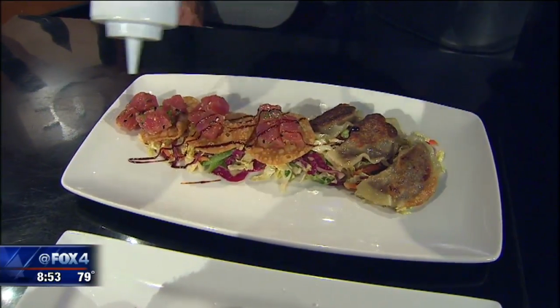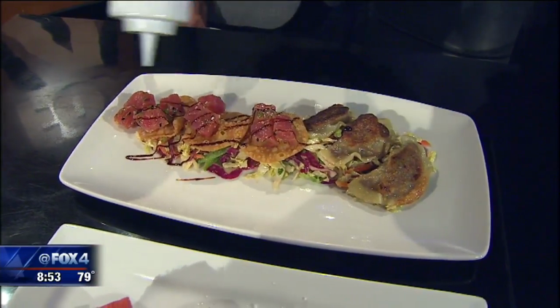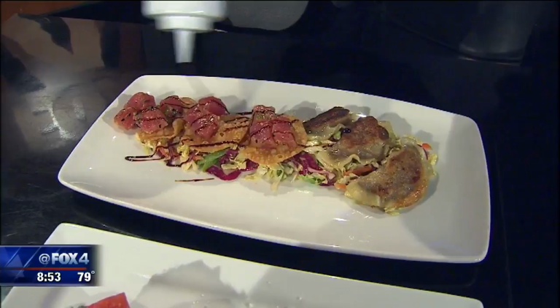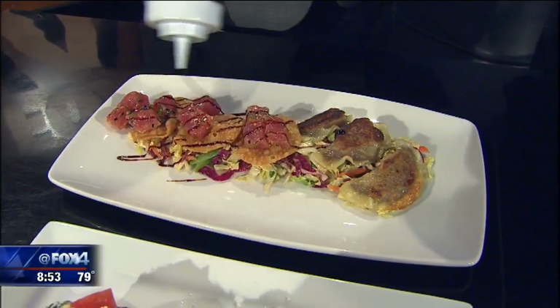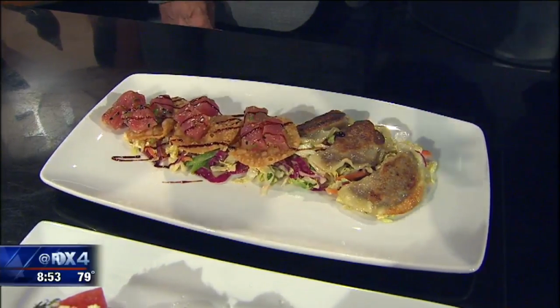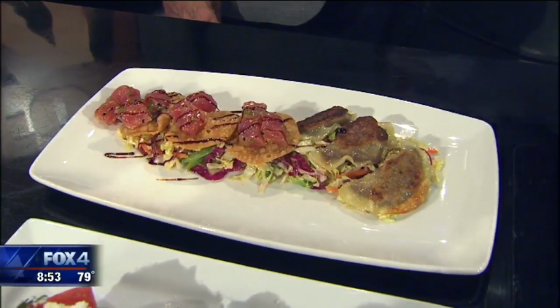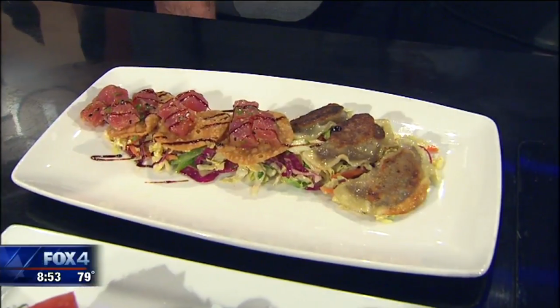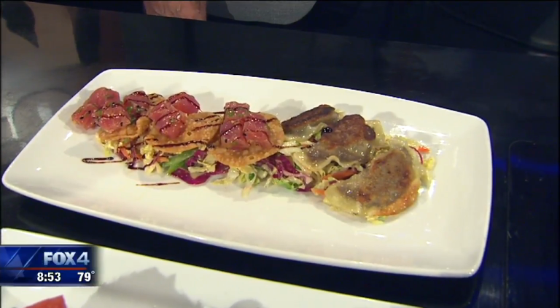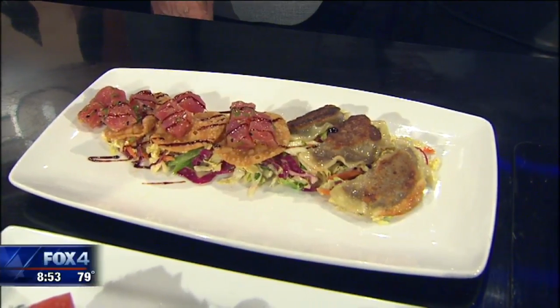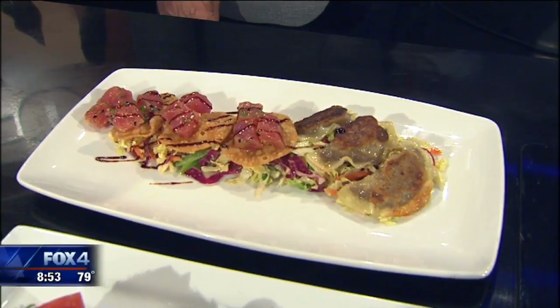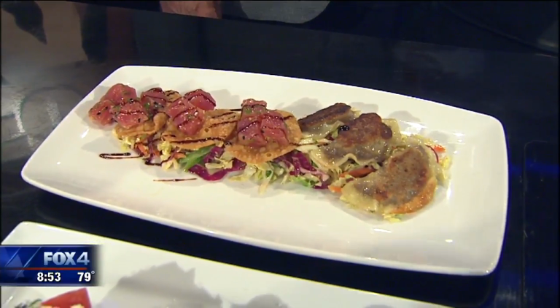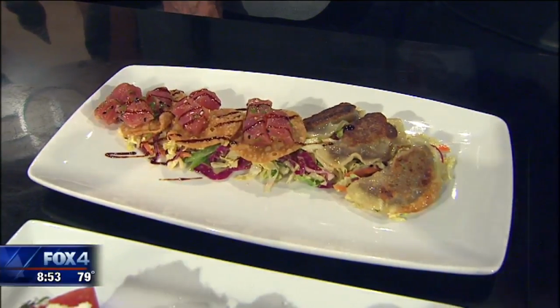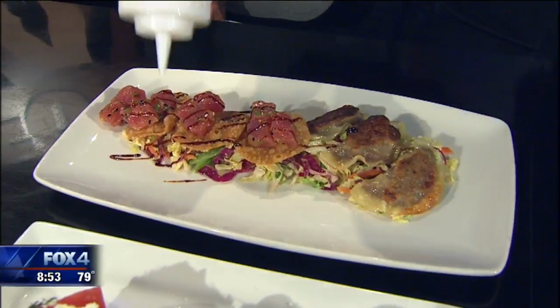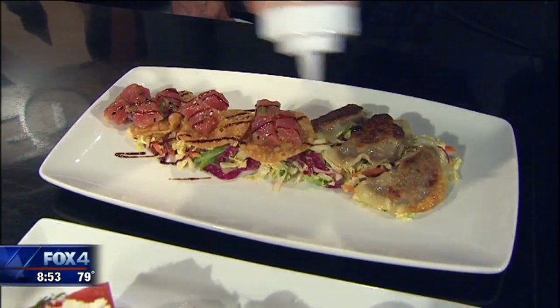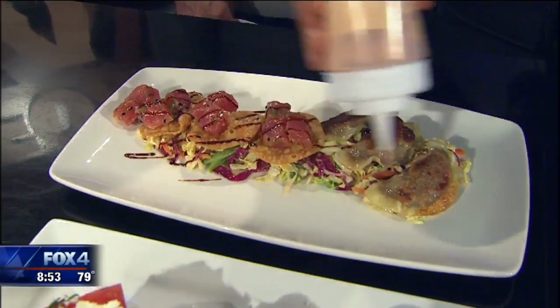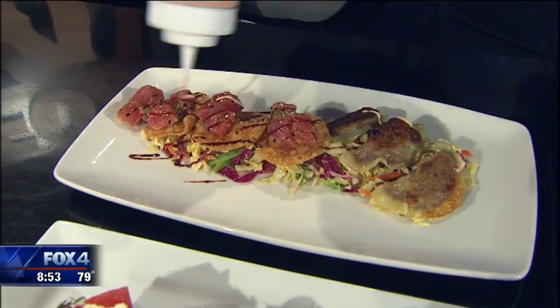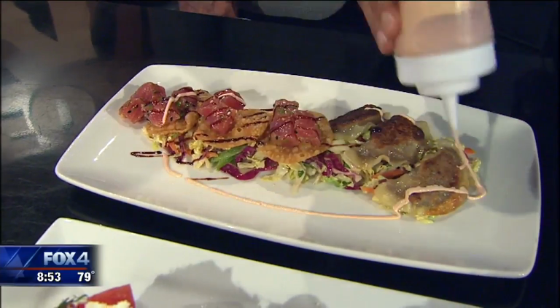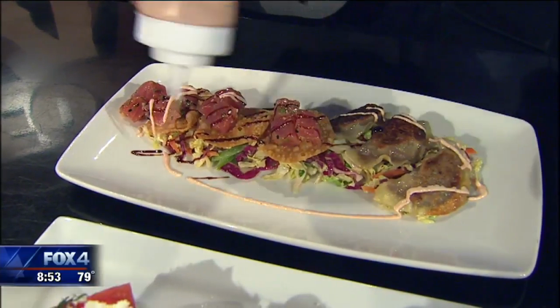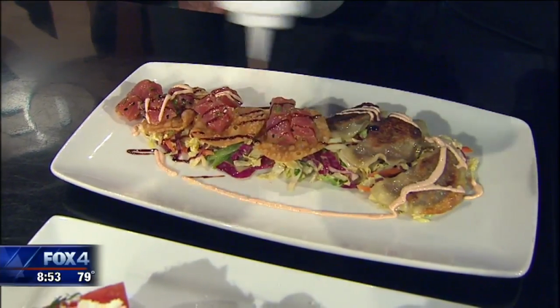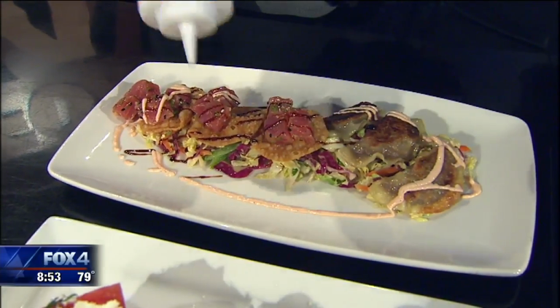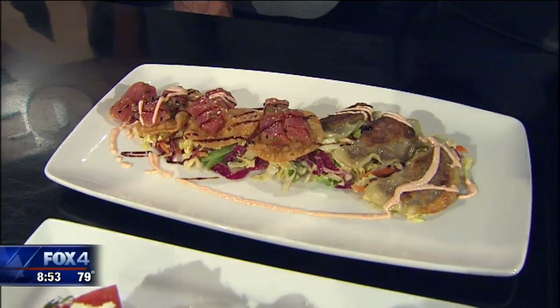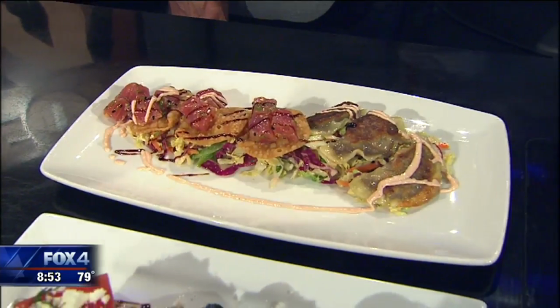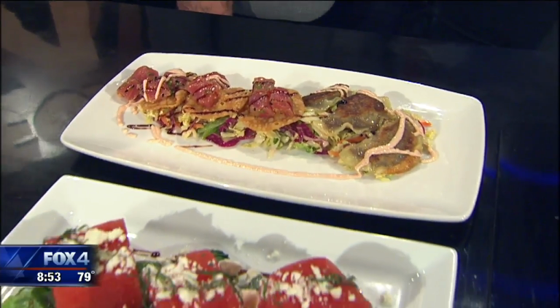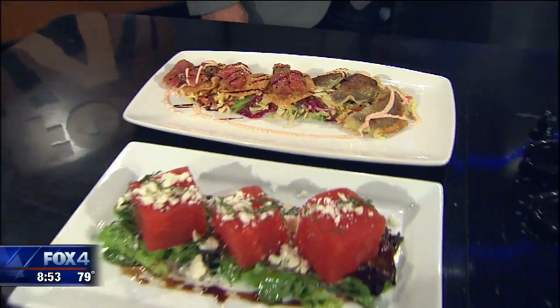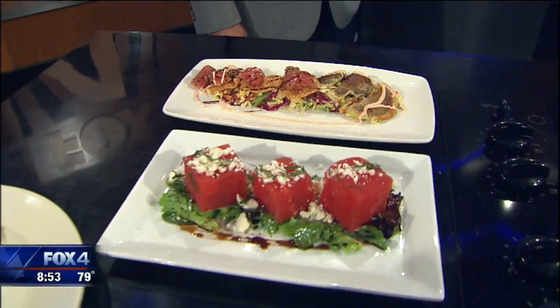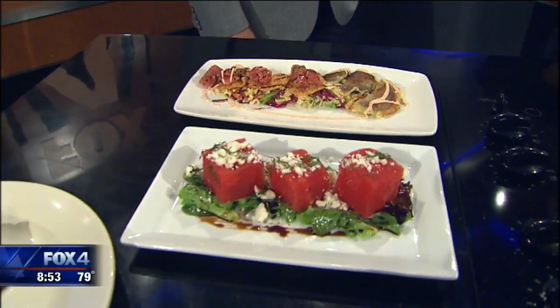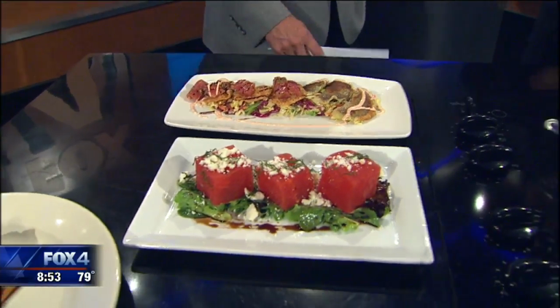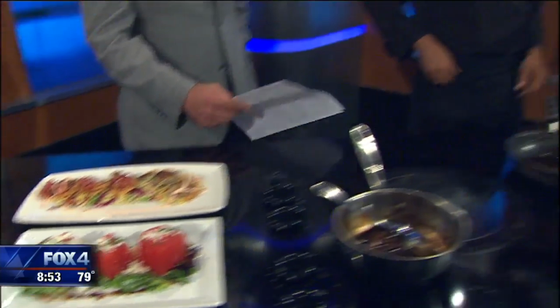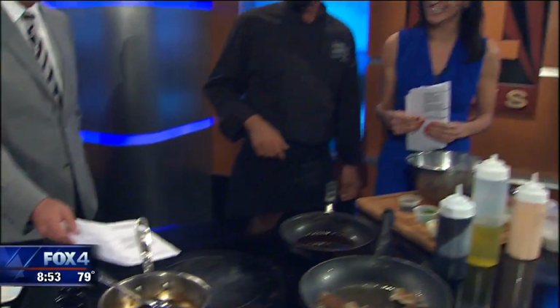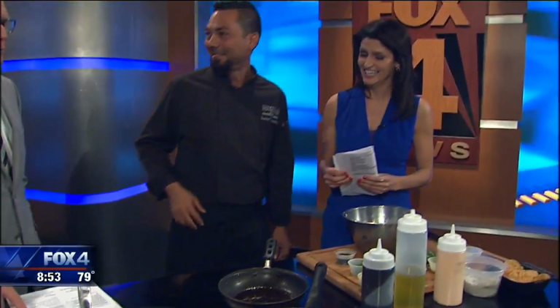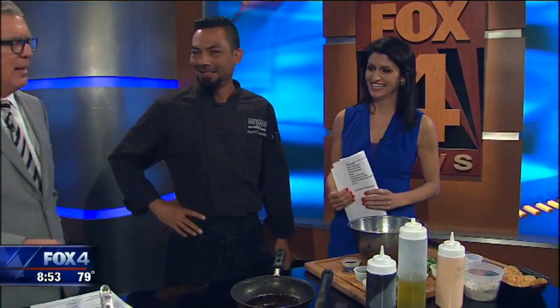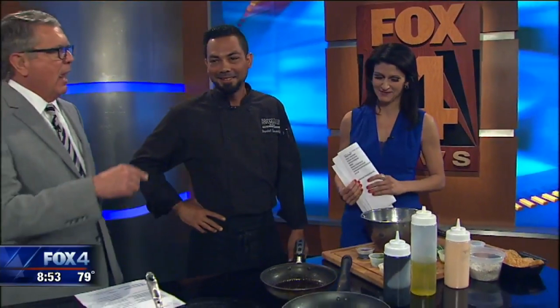A little bit of our ponzu reduction here. That looks awesome. It's a little bit of artistry. Absolutely.